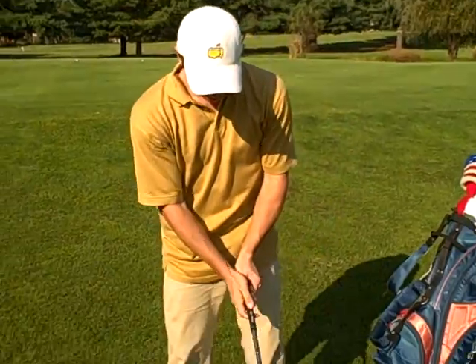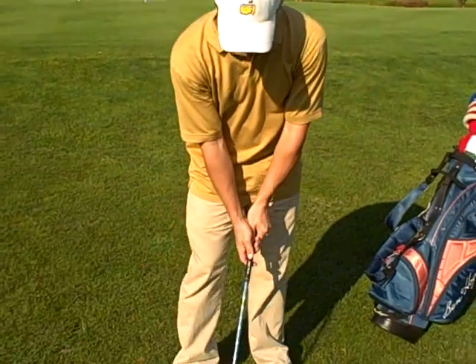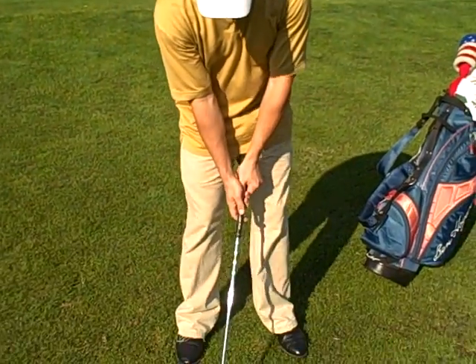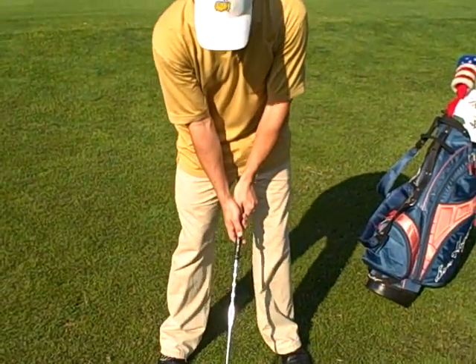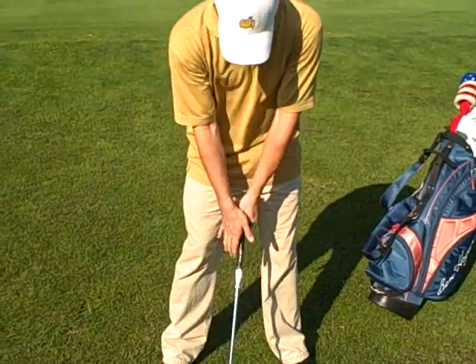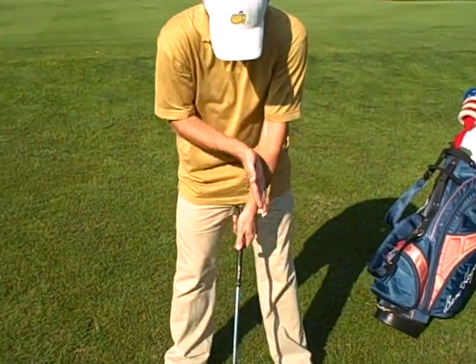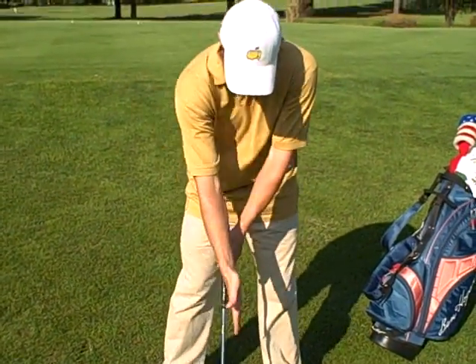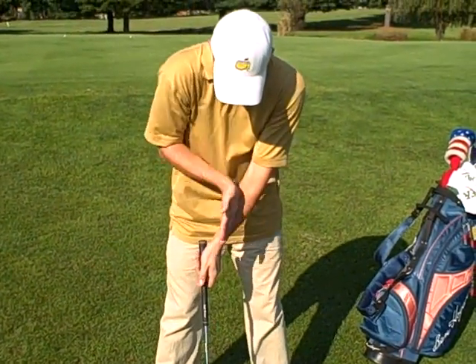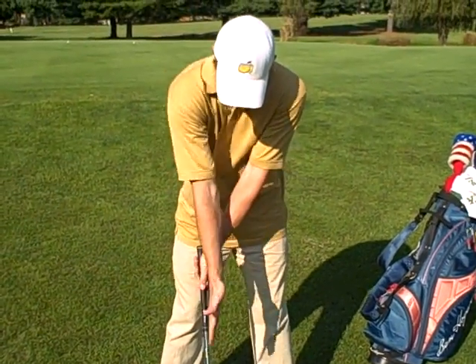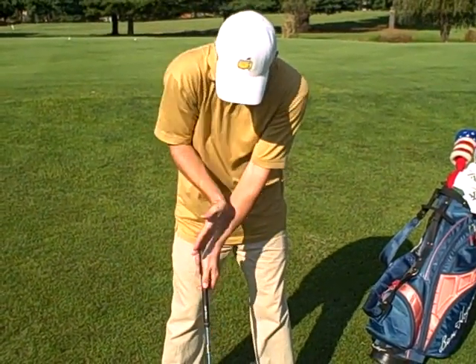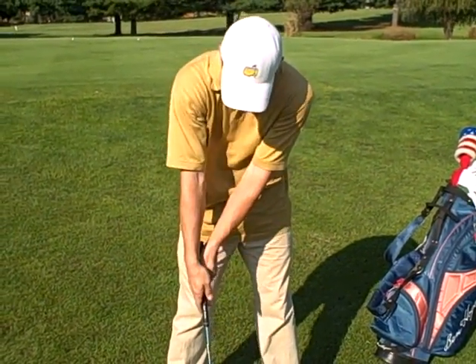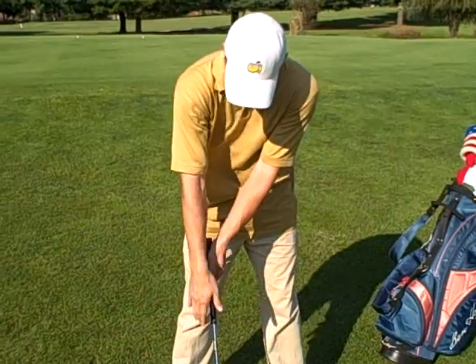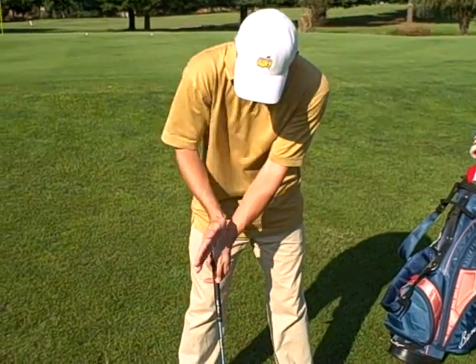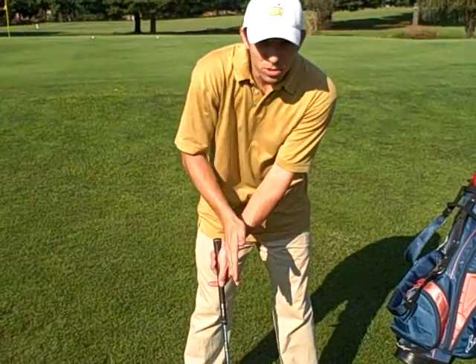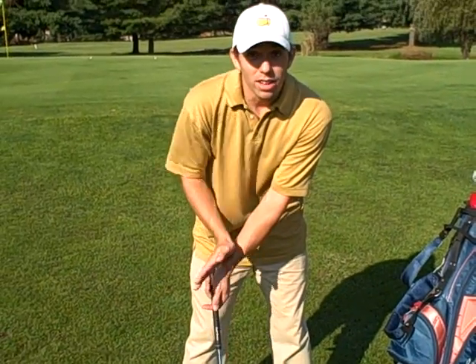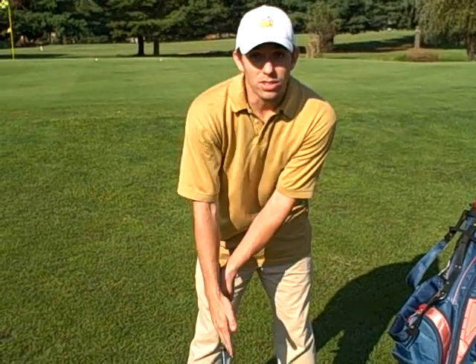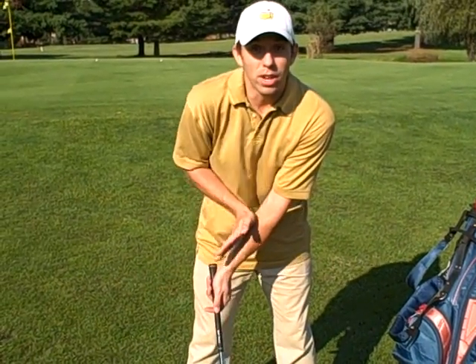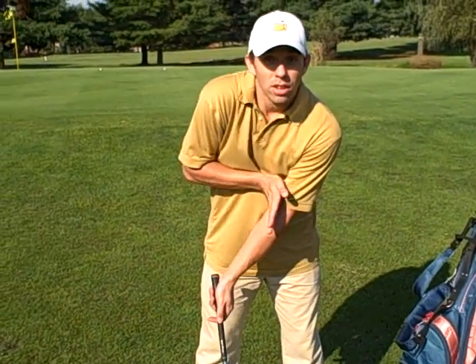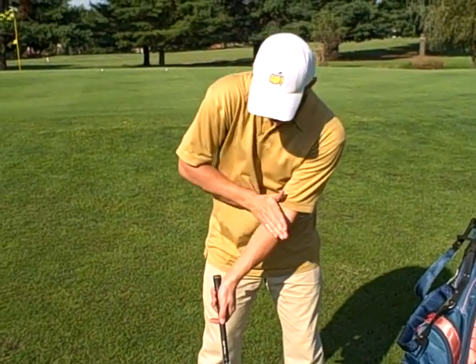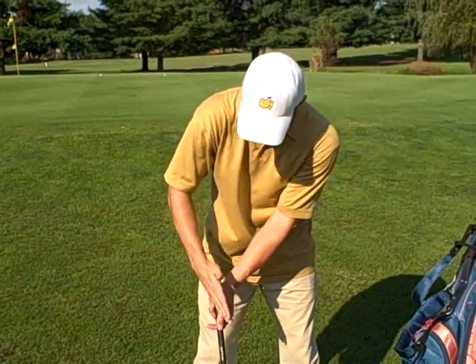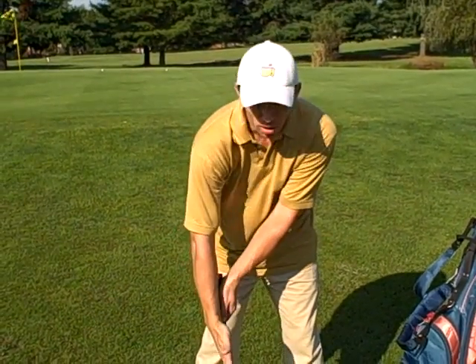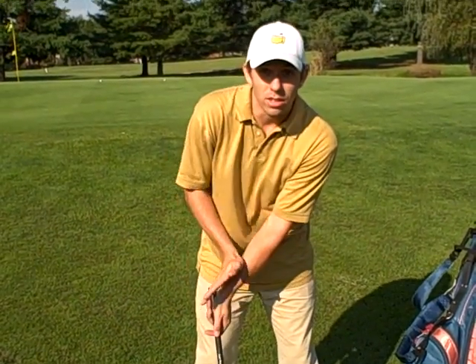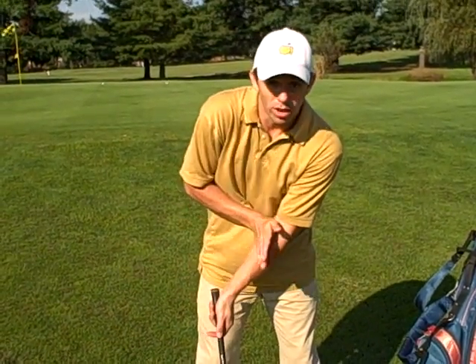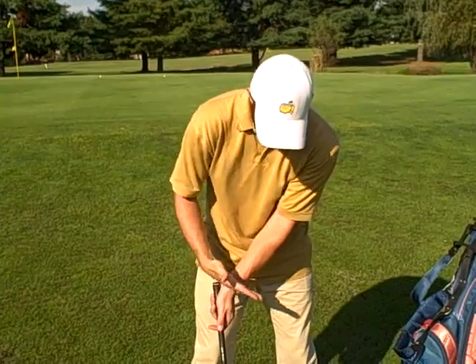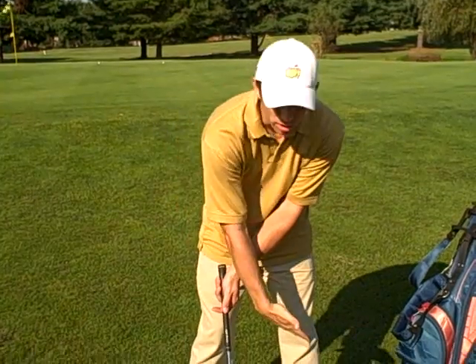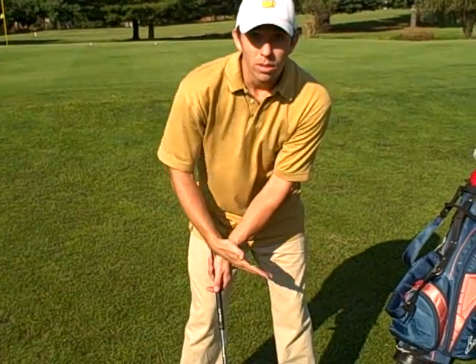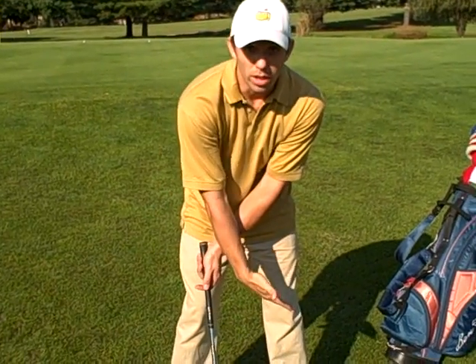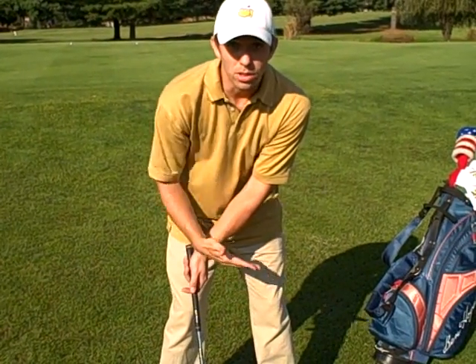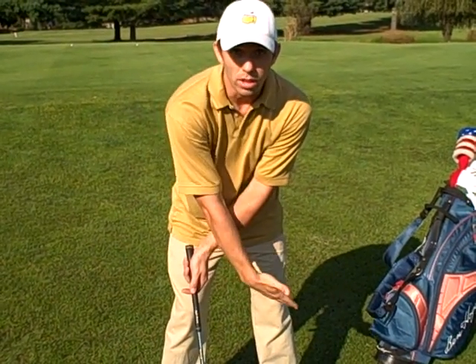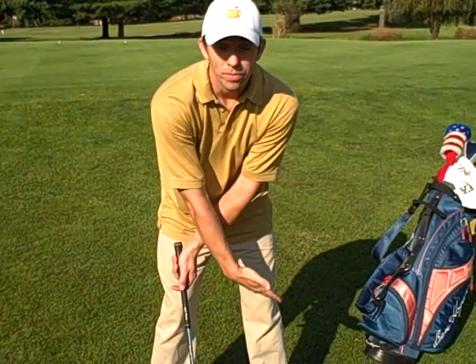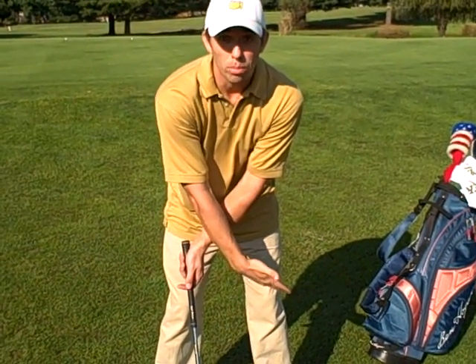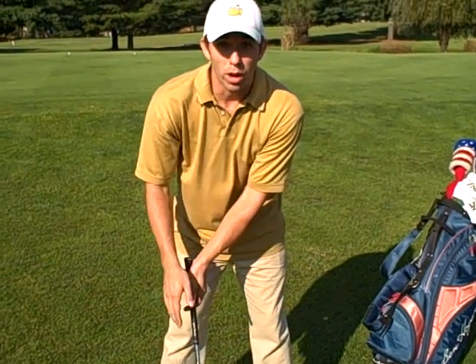First of all, you want to make sure that your arm — your left arm — resembles the state of Nebraska. We're going to get the tip of Nebraska here, pointing toward Puerto Vallarta.